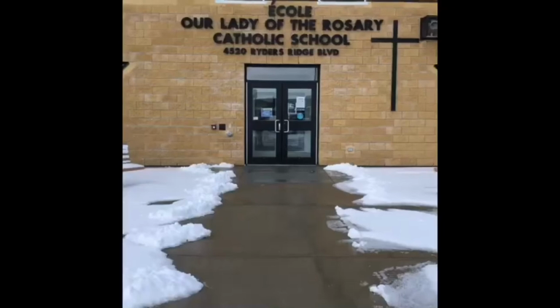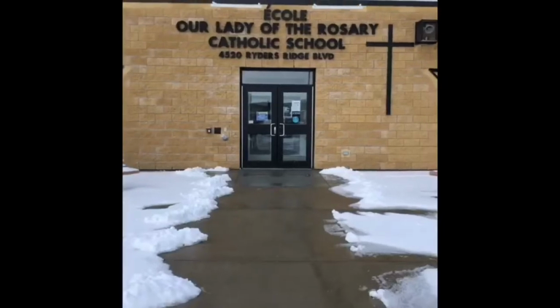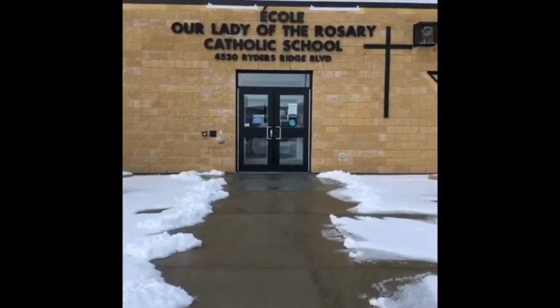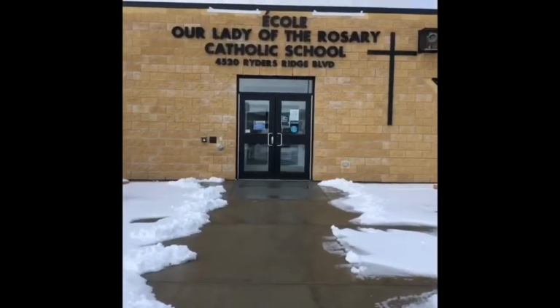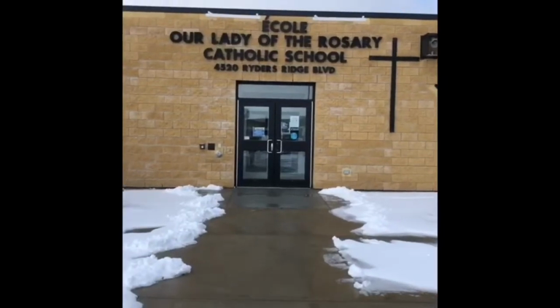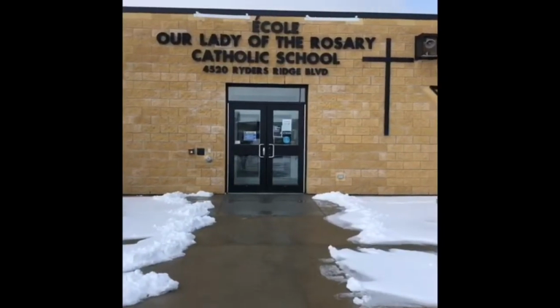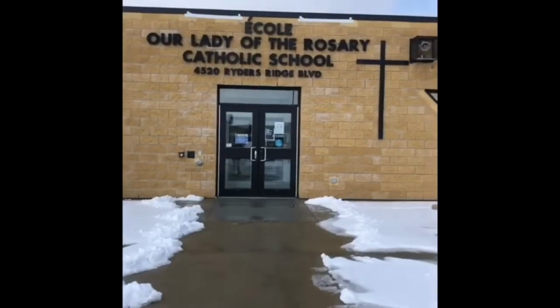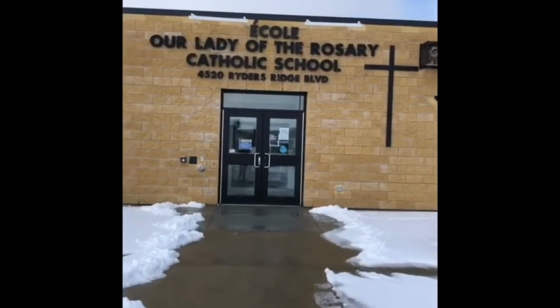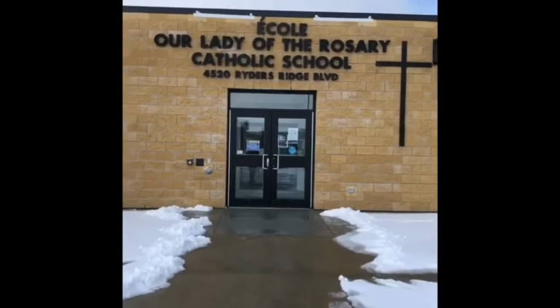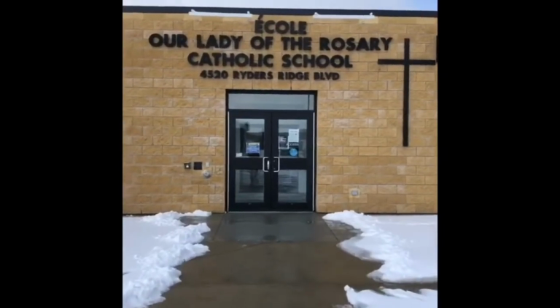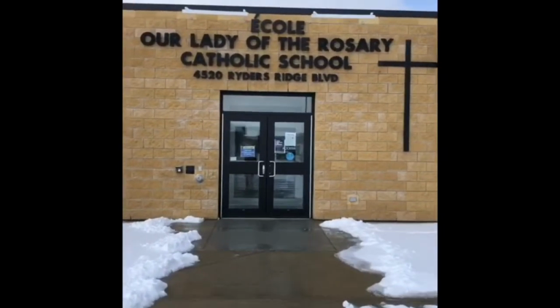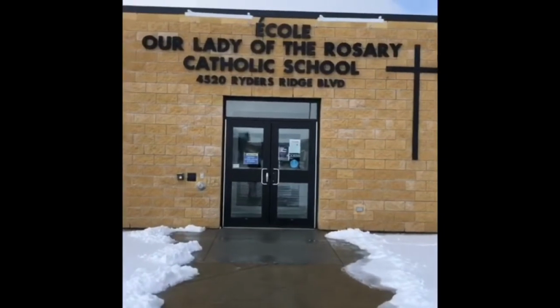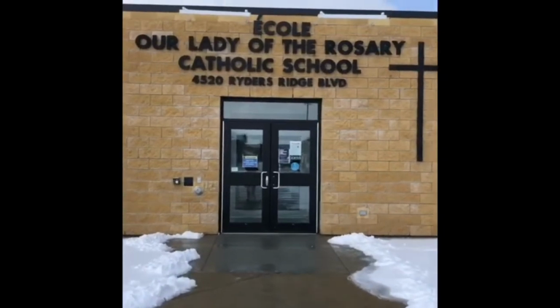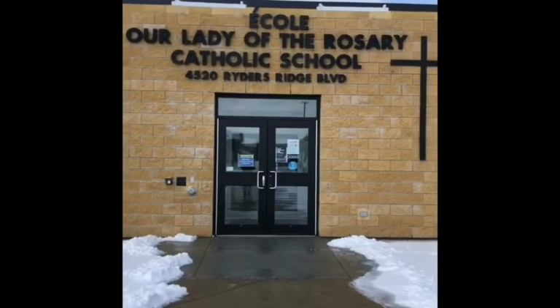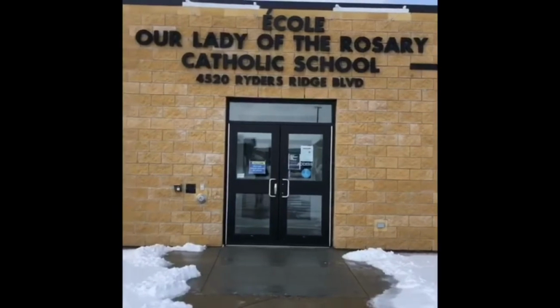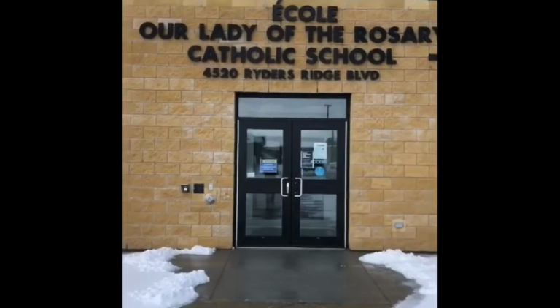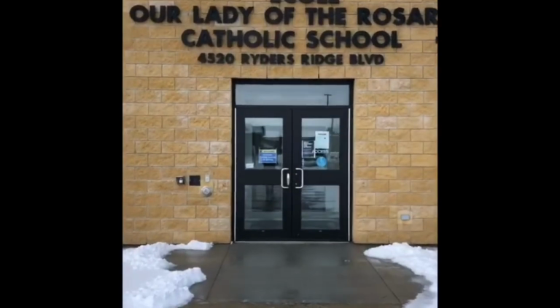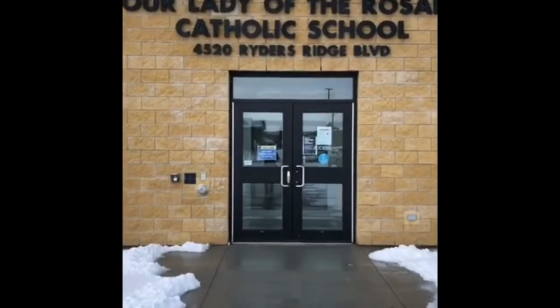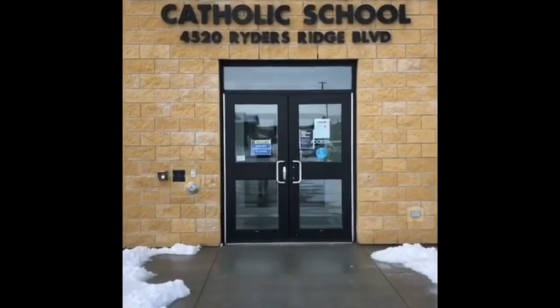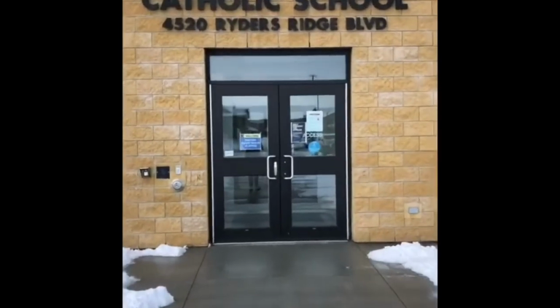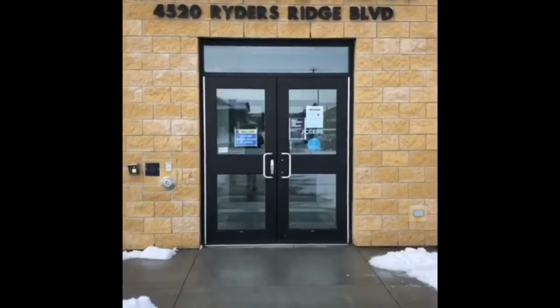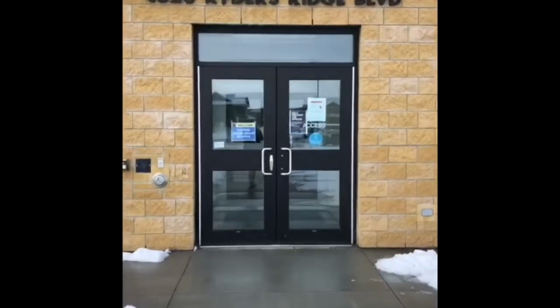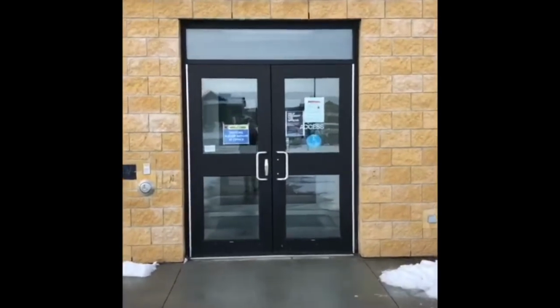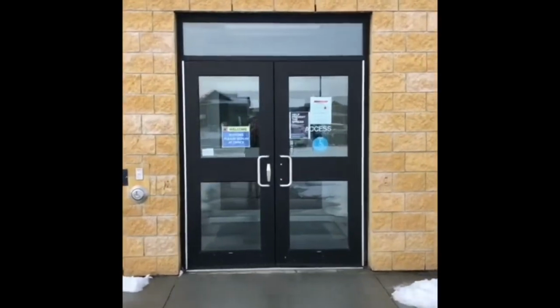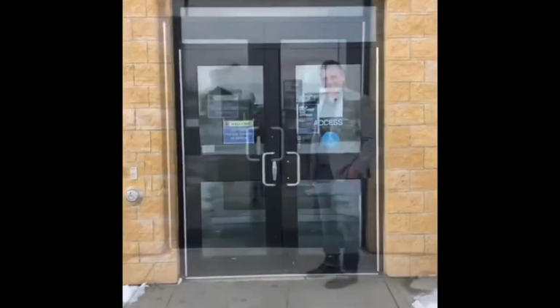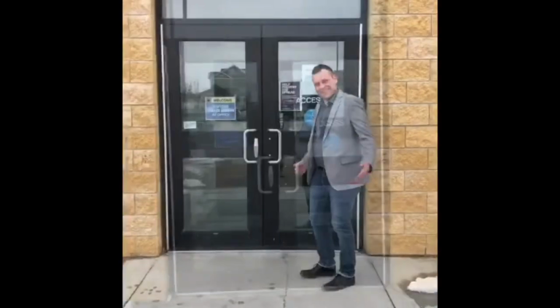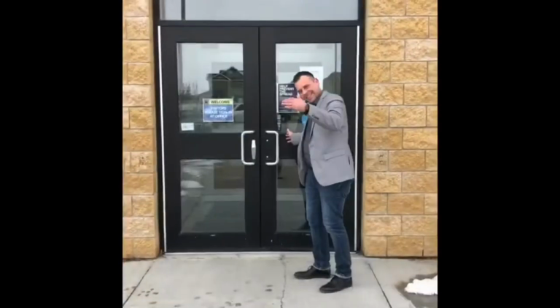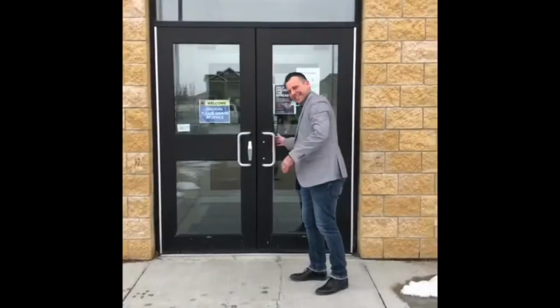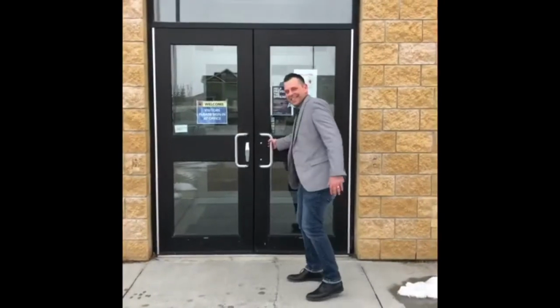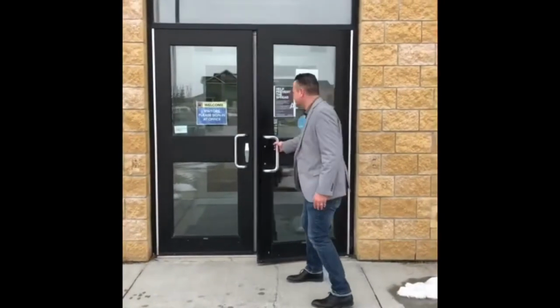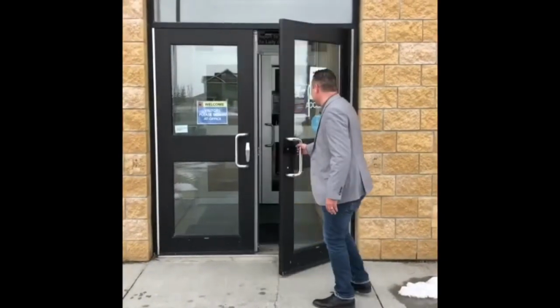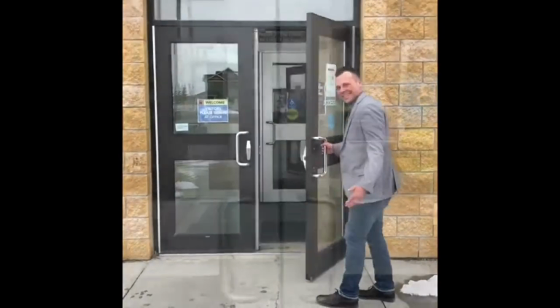Bonjour and welcome to our tour of A. Cole, Our Lady of the Rosary School. We are a Catholic school serving both French immersion and English instruction for pre-K to grade four. So come on in, let's check it out.